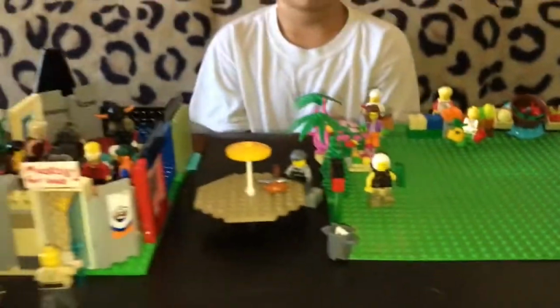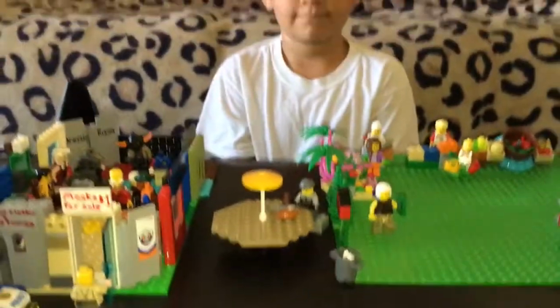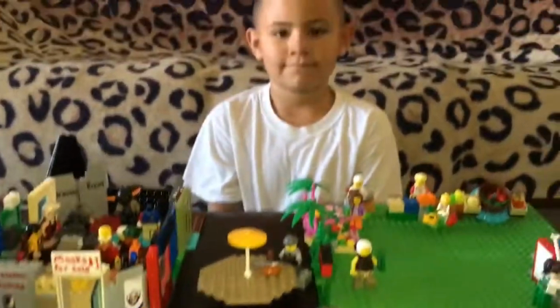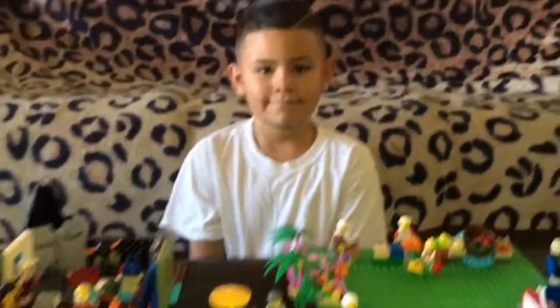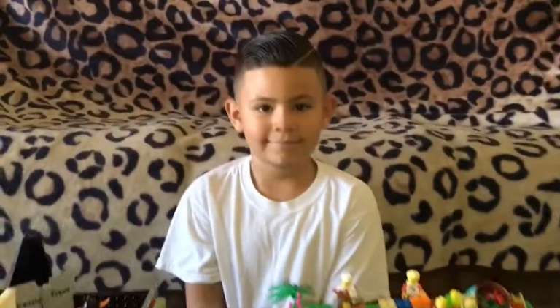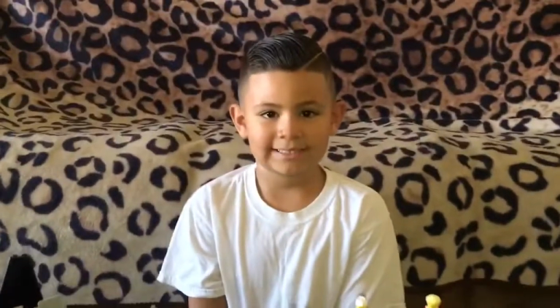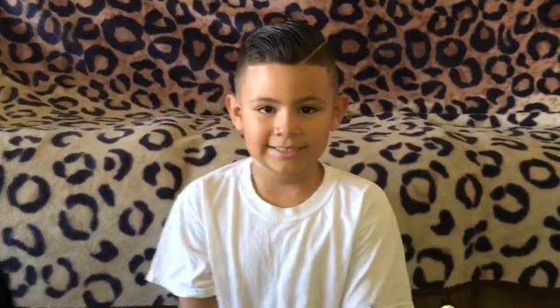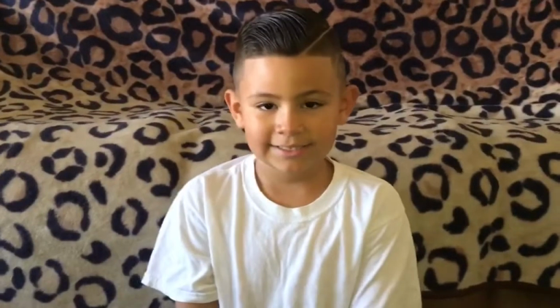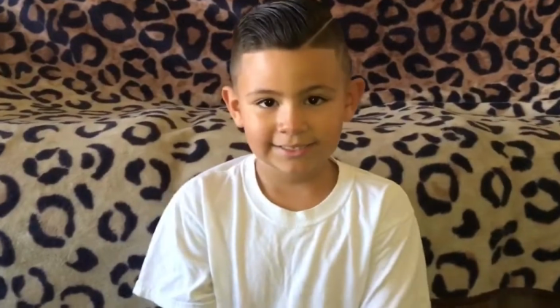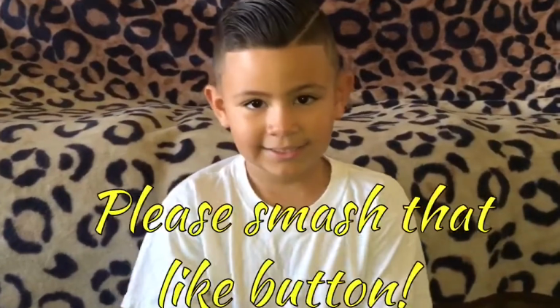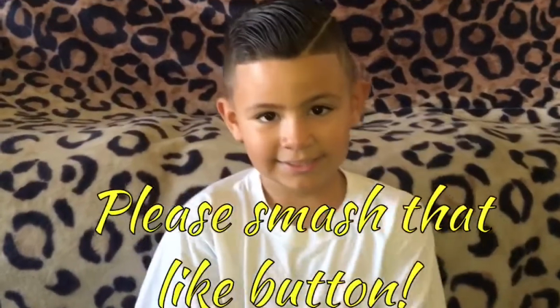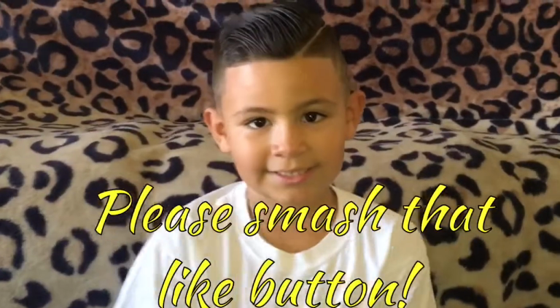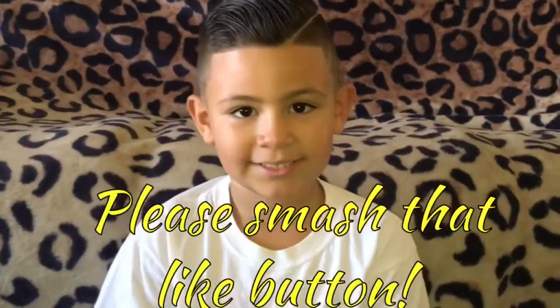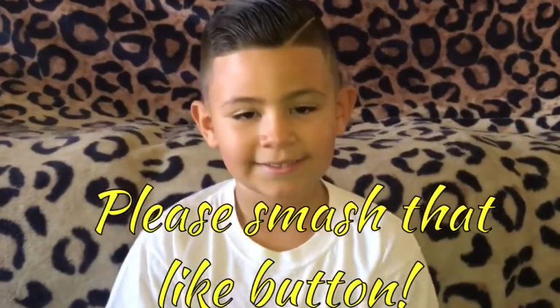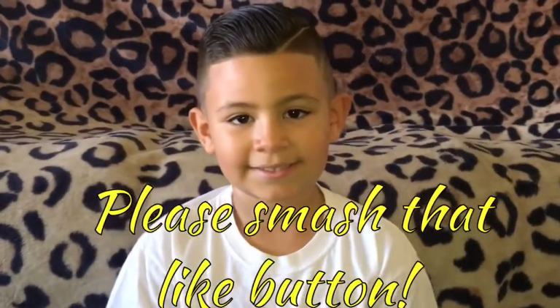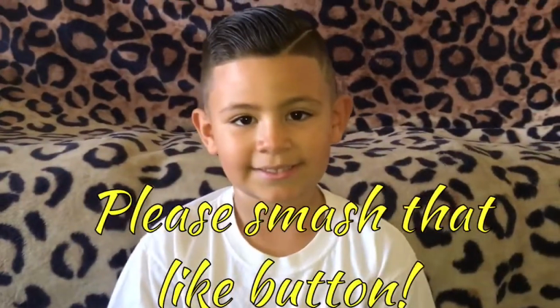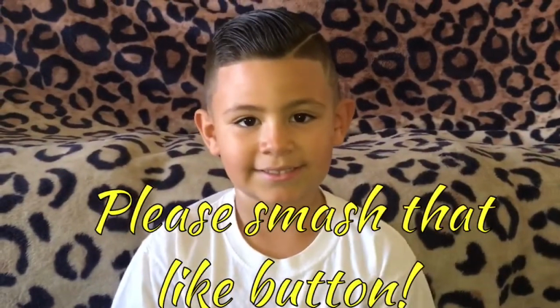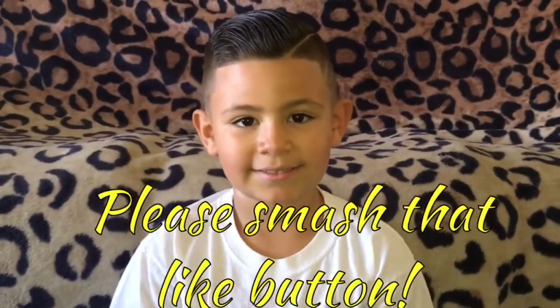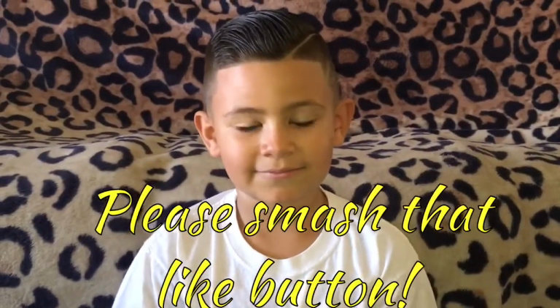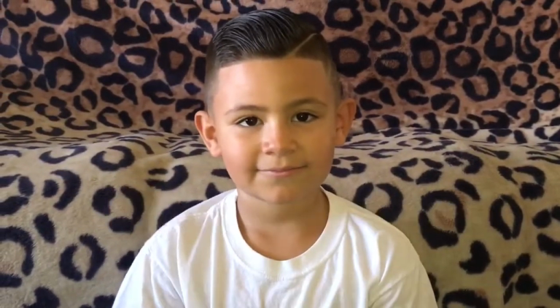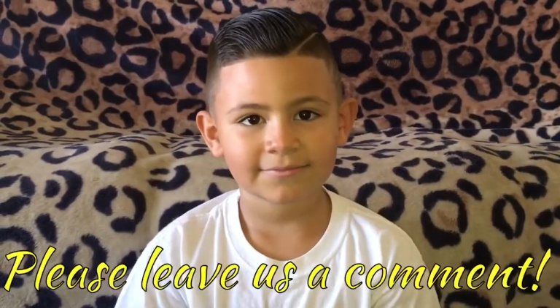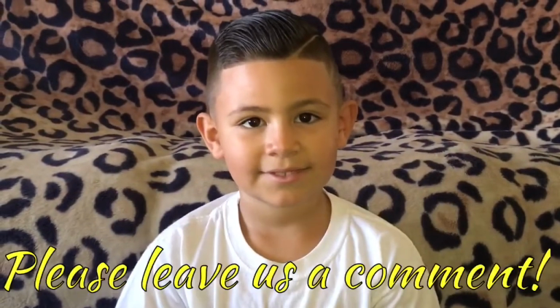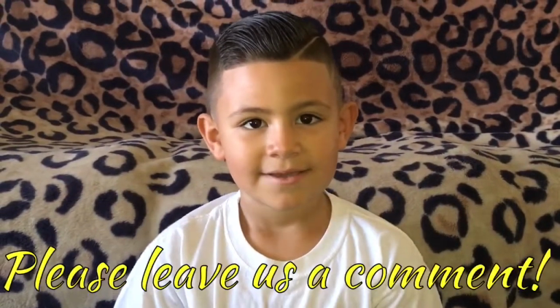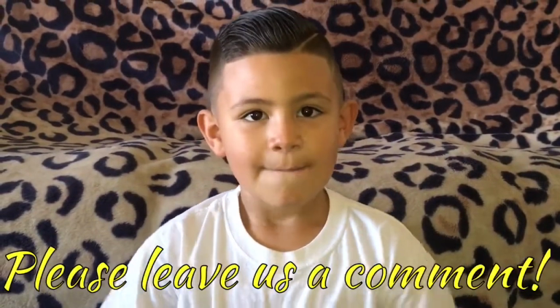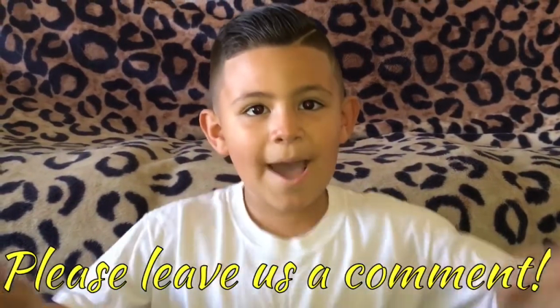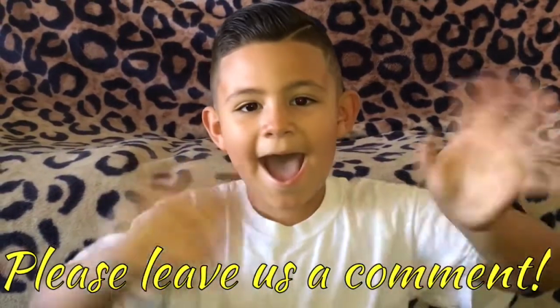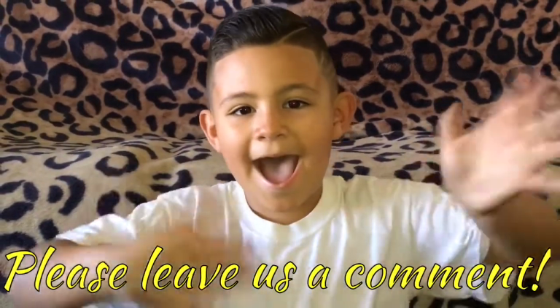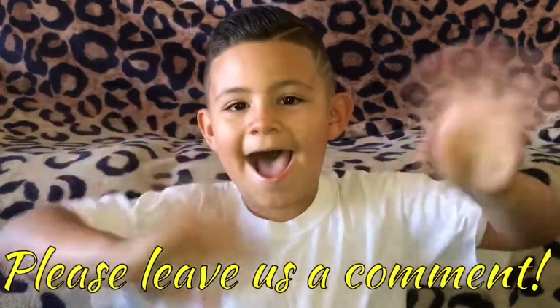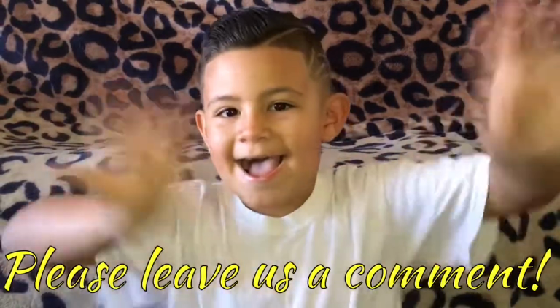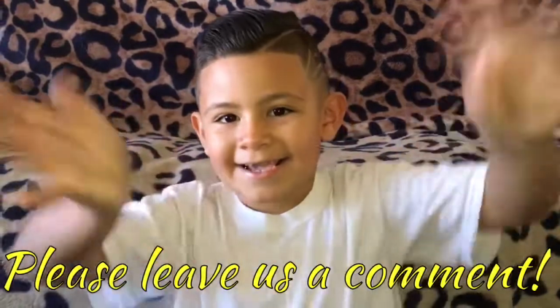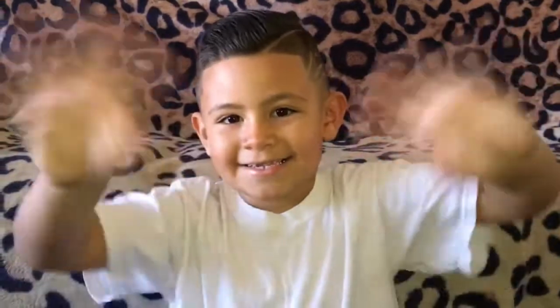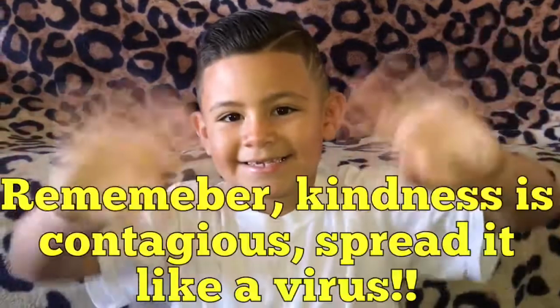Okay friends, thank you again for watching and we will see you next time. Bye bye!